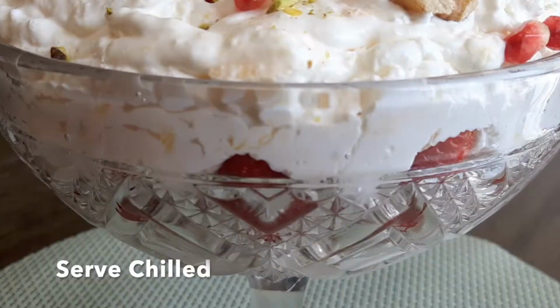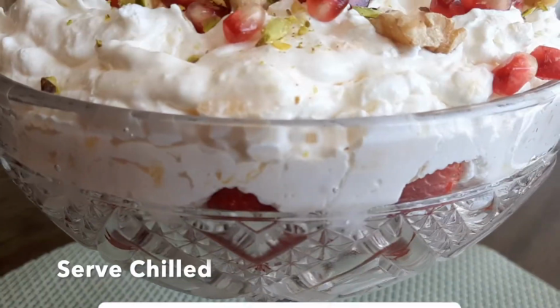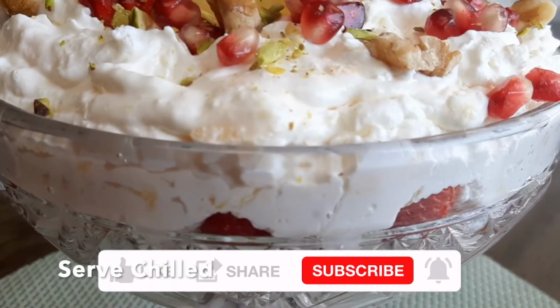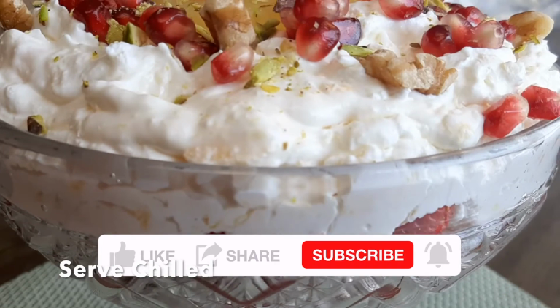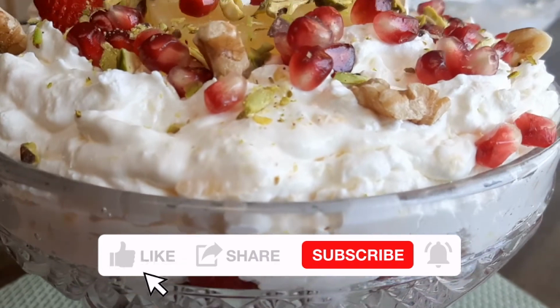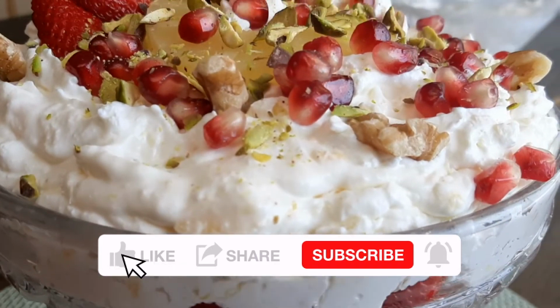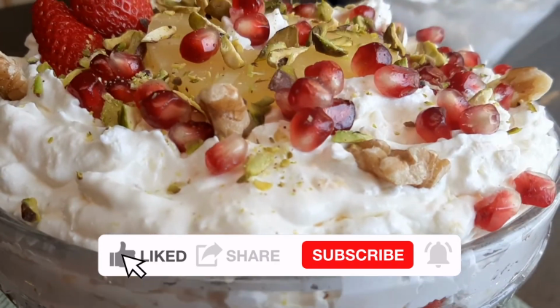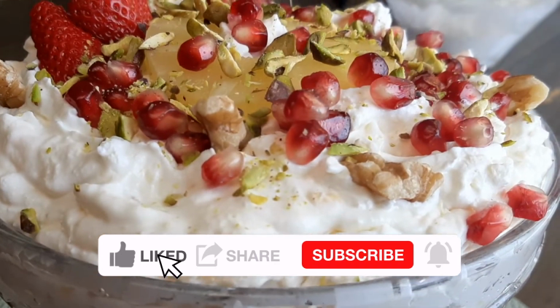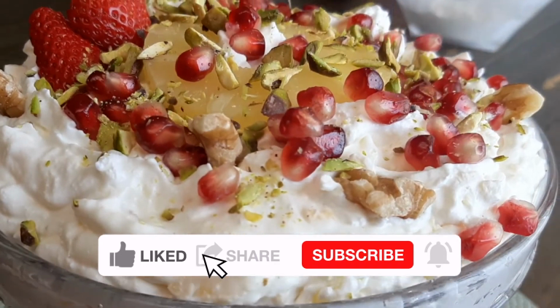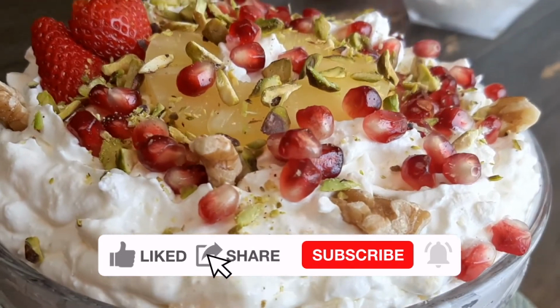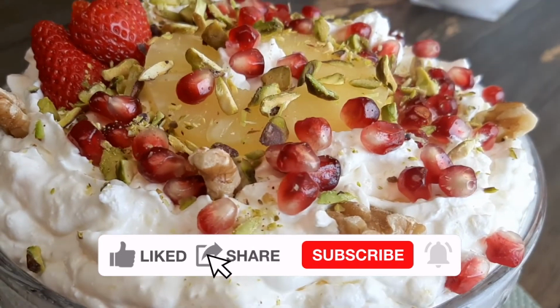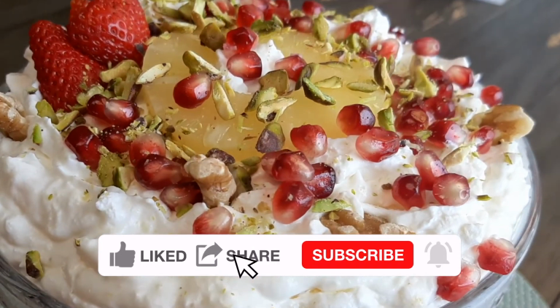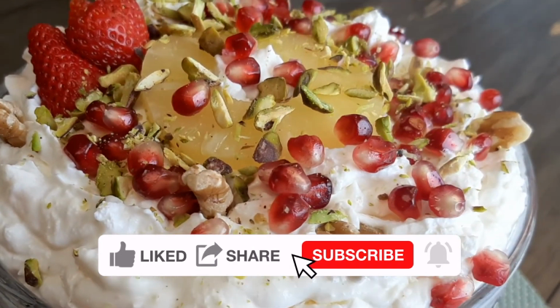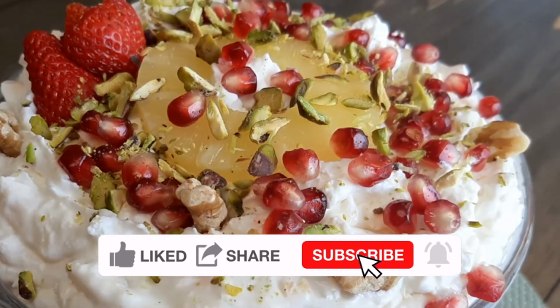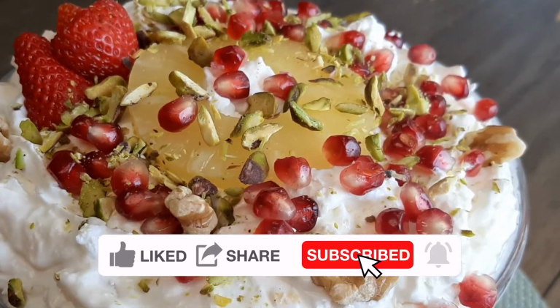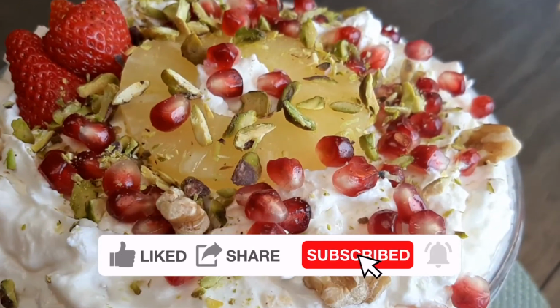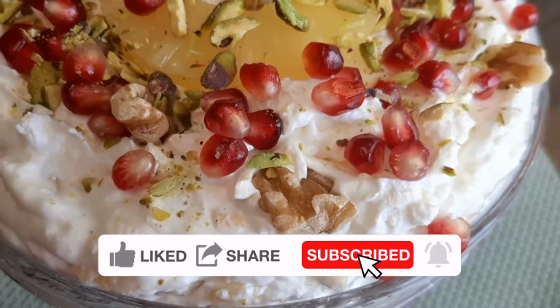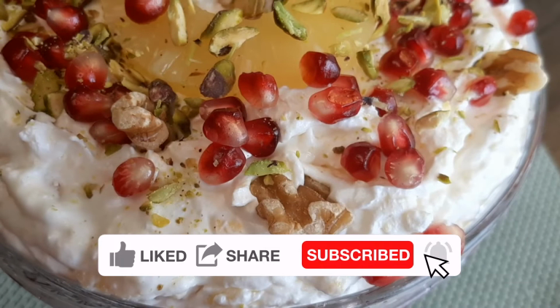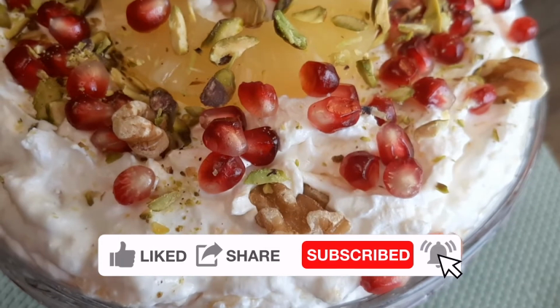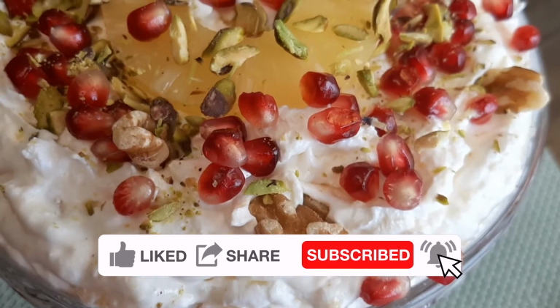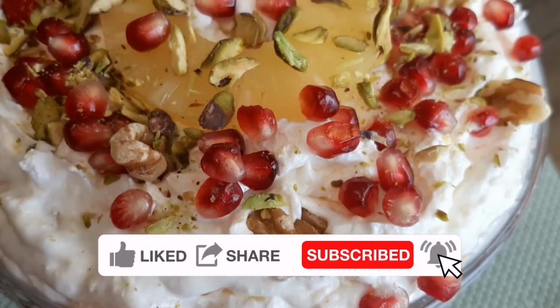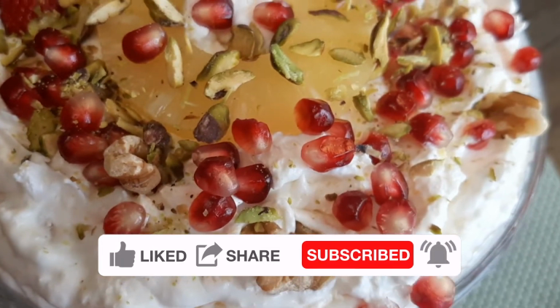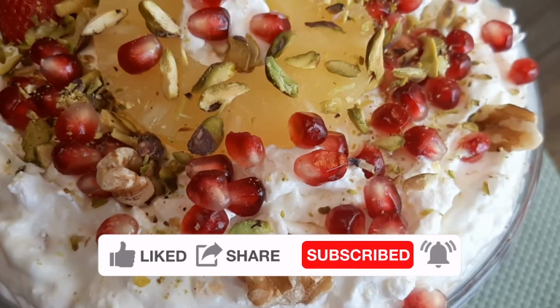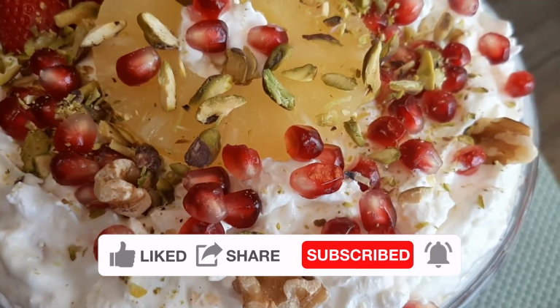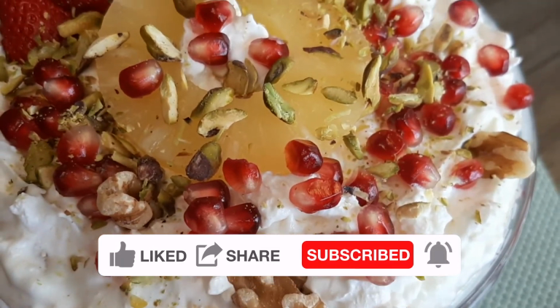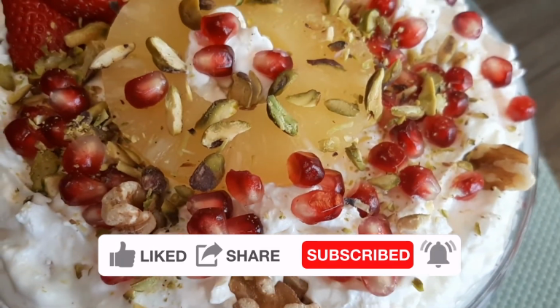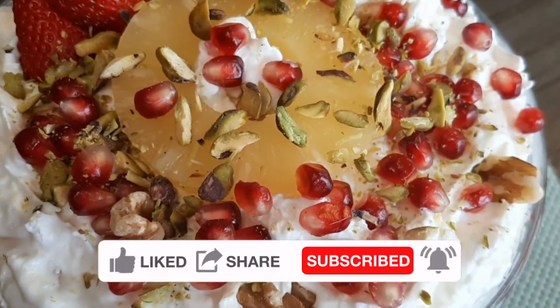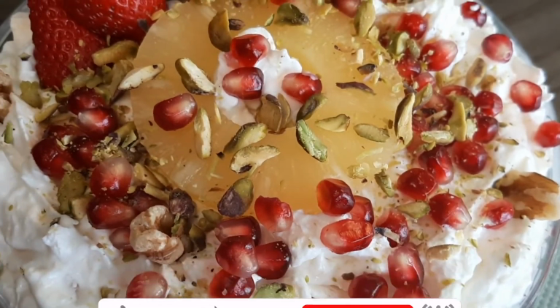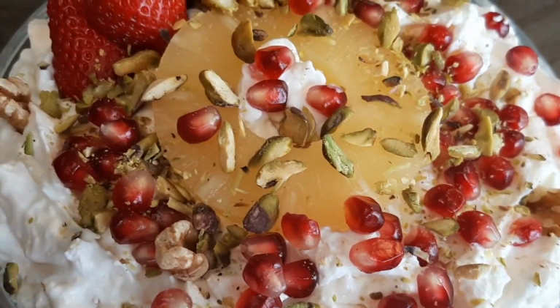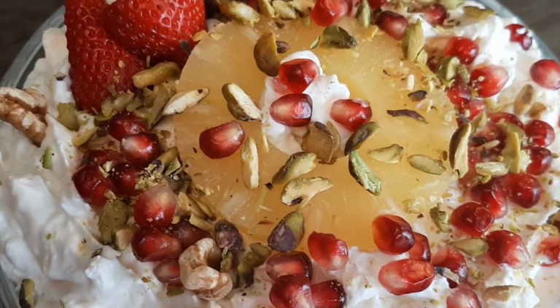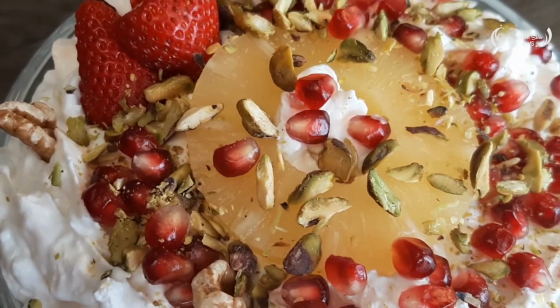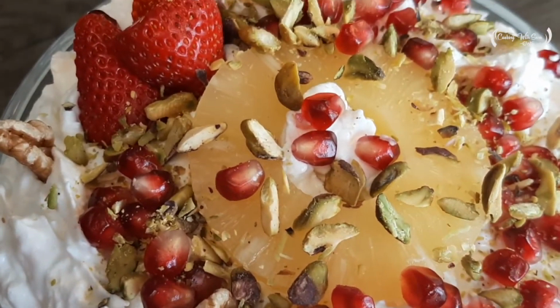This dessert is very delicious and very quickly prepared. I really hope you give this recipe a try with your friends and family. Please don't forget to like, share, and subscribe. Thank you for watching, see you next time!